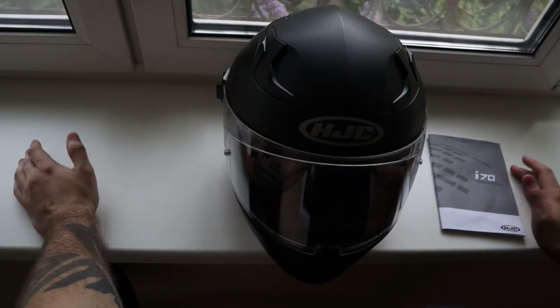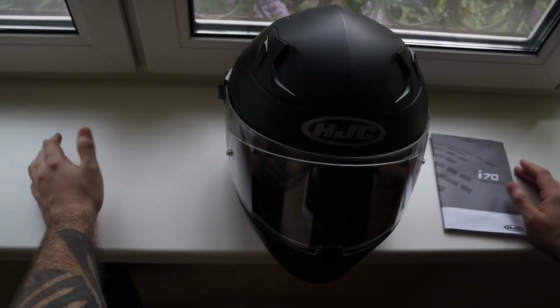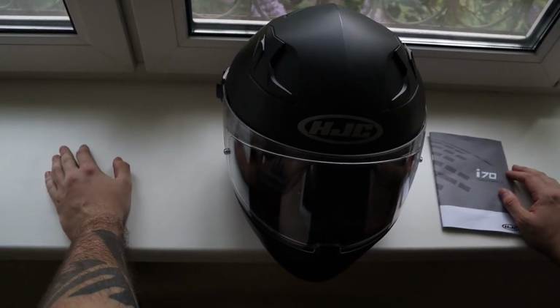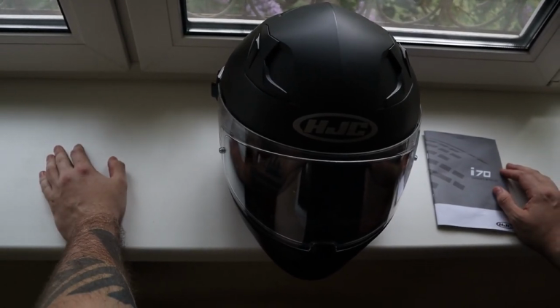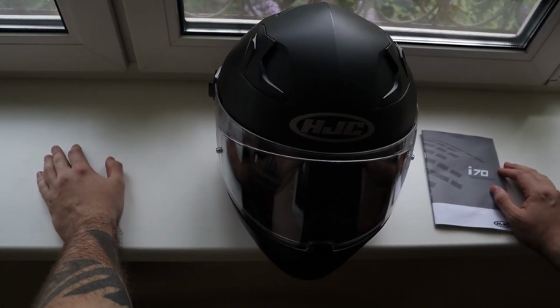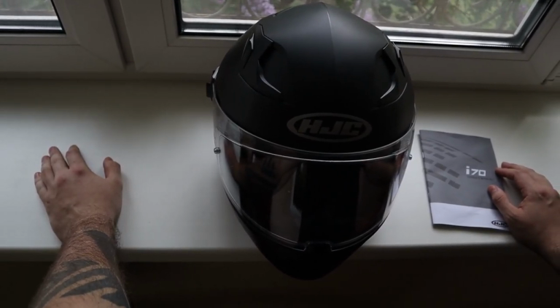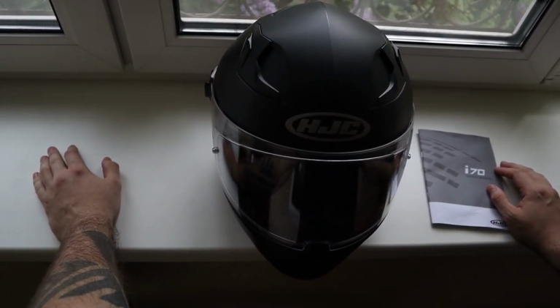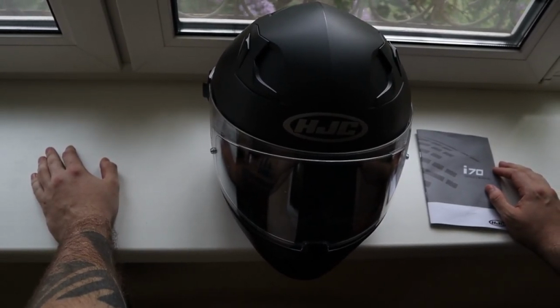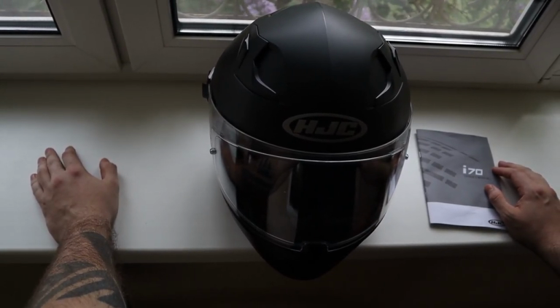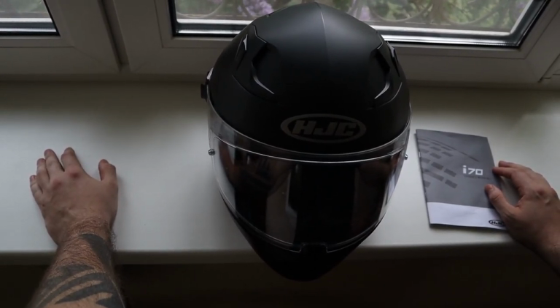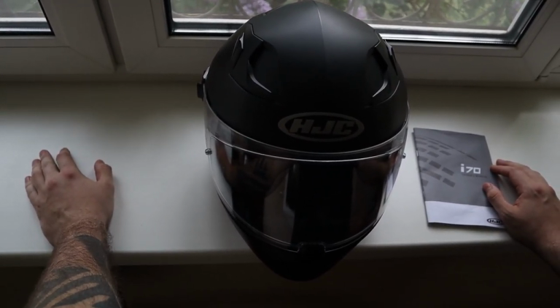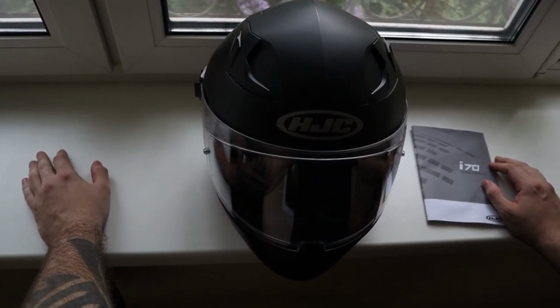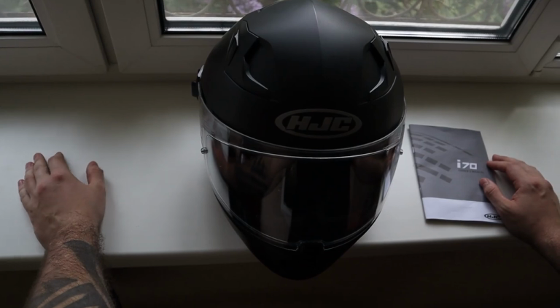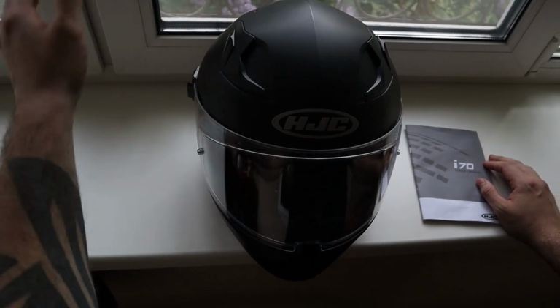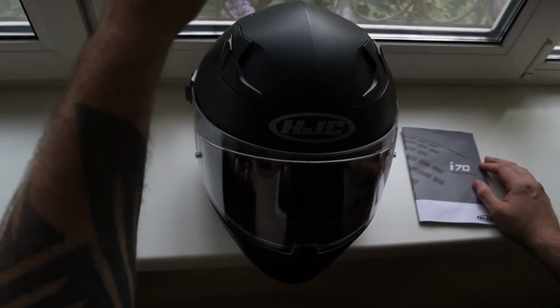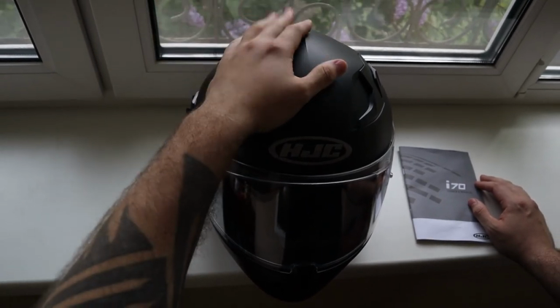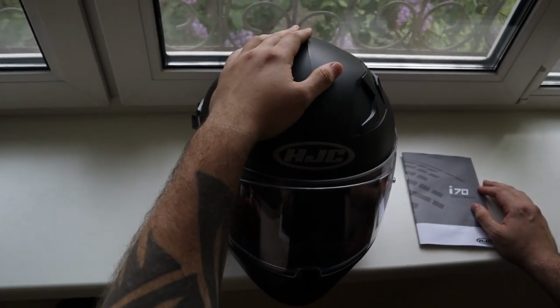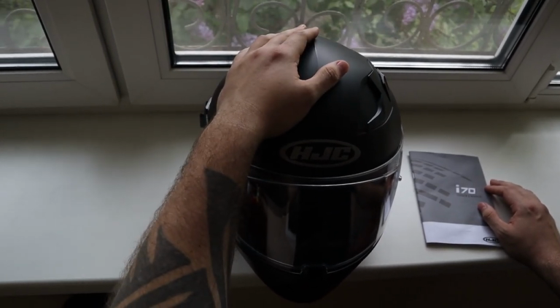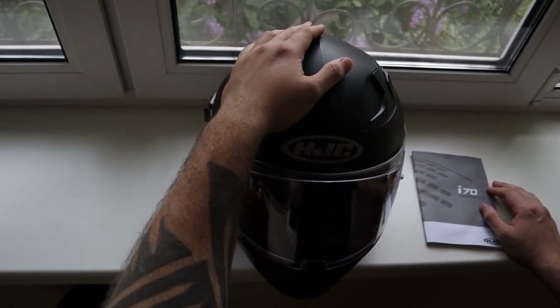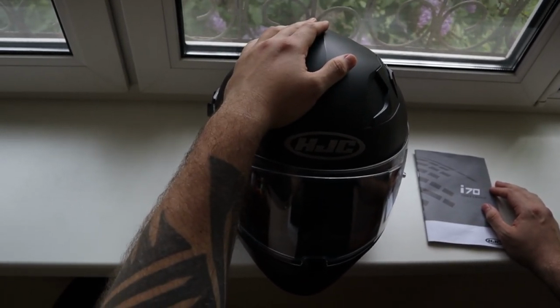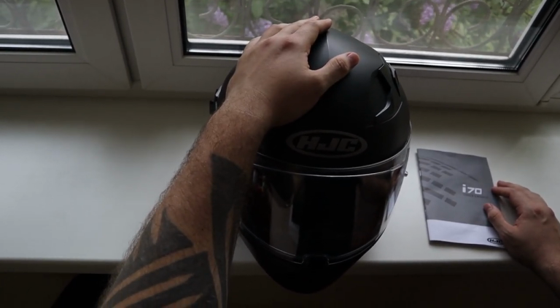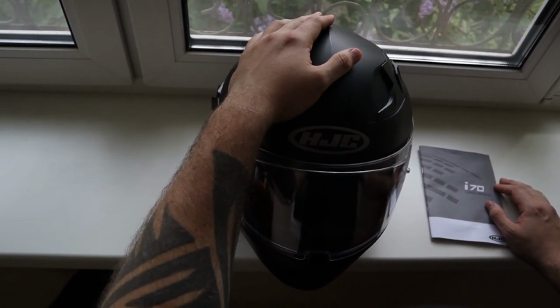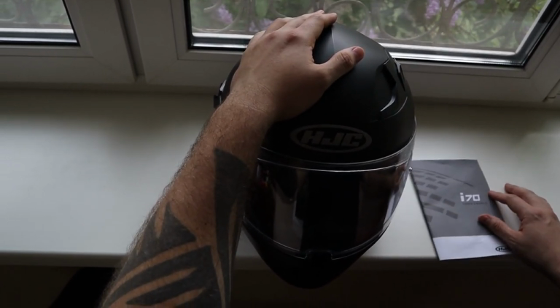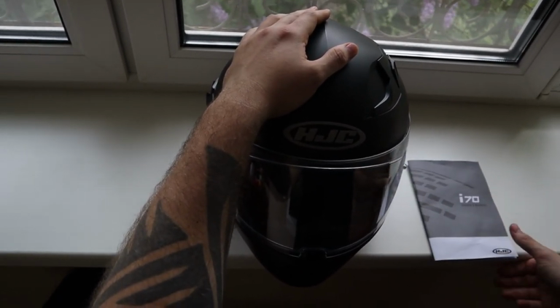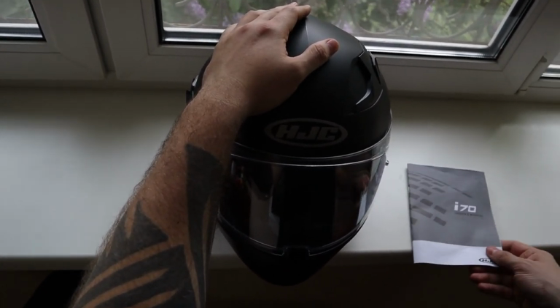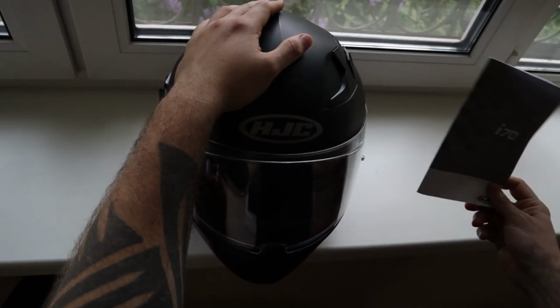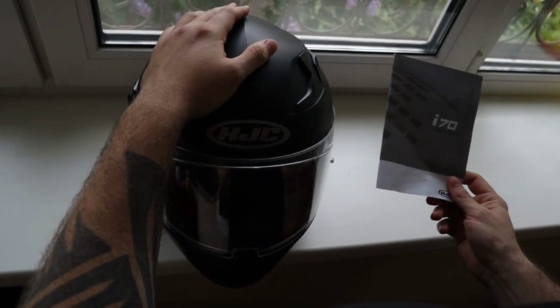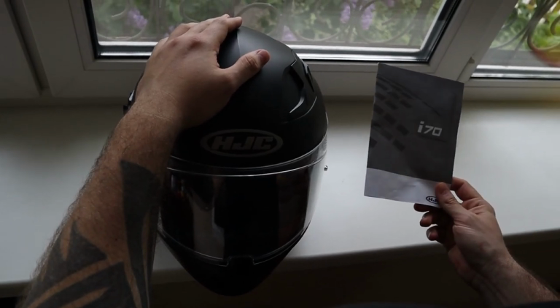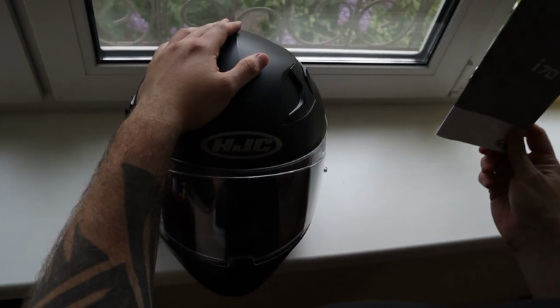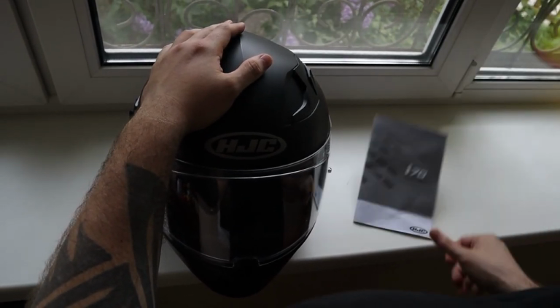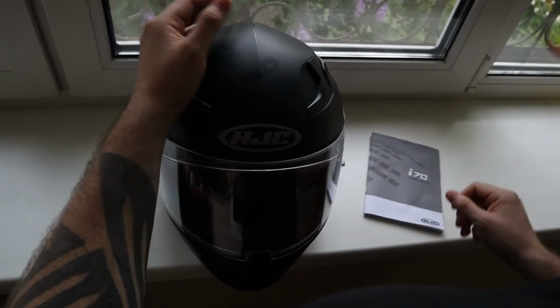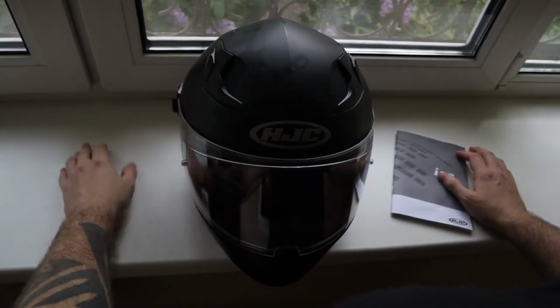Hey YouTube! This is Yaroslav Page and today I'm going to show you how to disassemble the motorcycle helmet HJC i70. I have my owner's manual which comes in handy, and let's start!